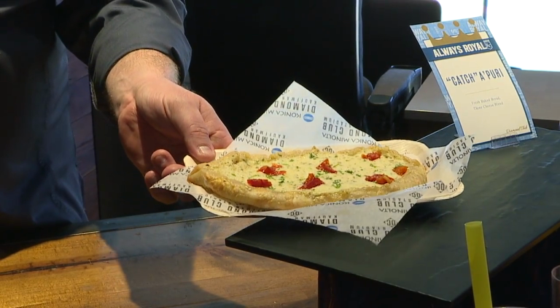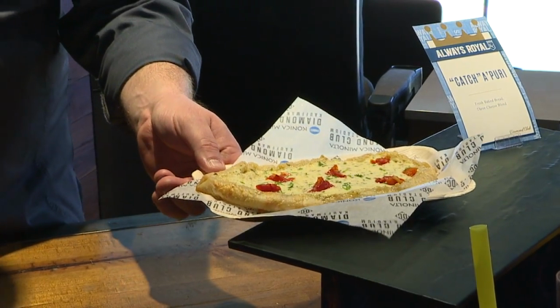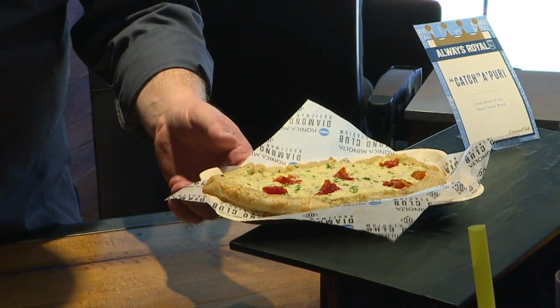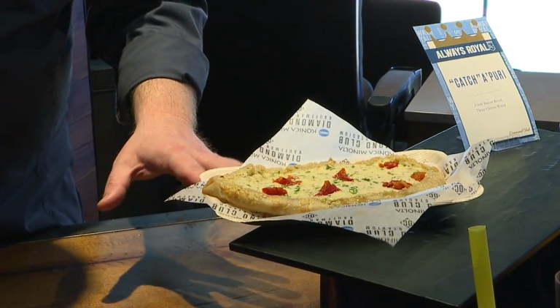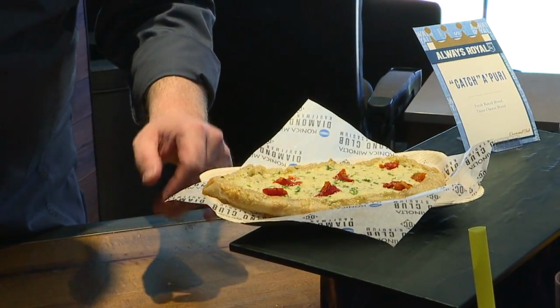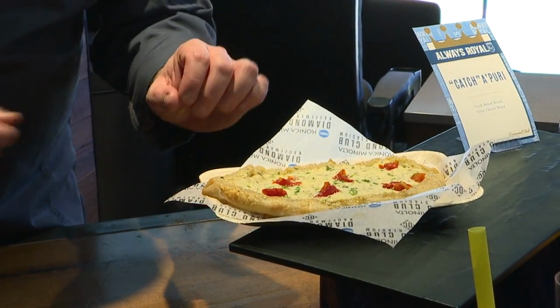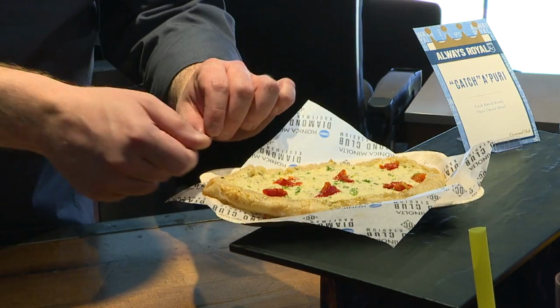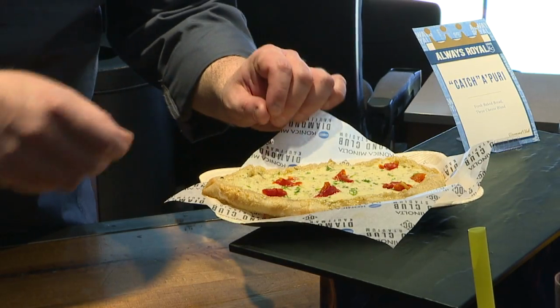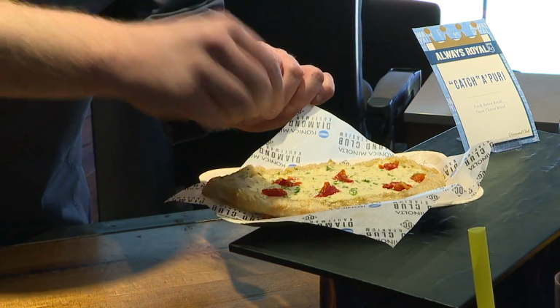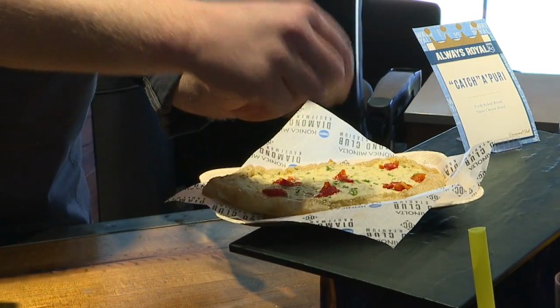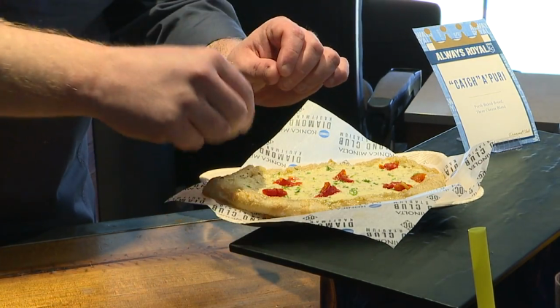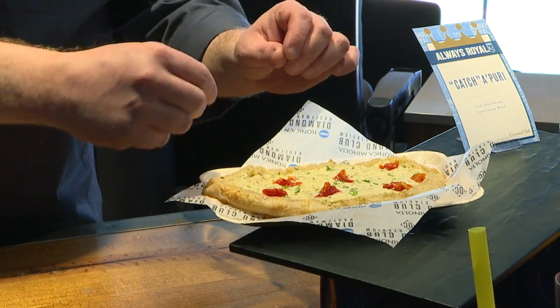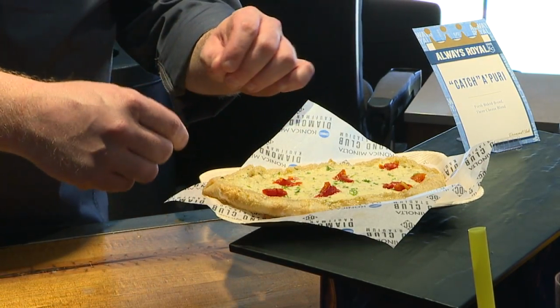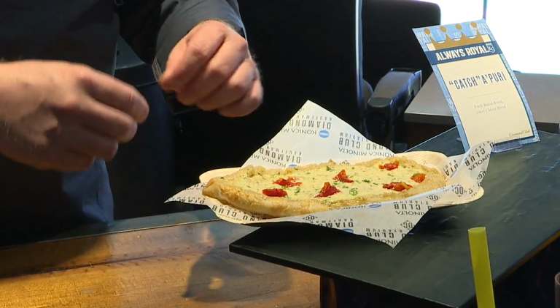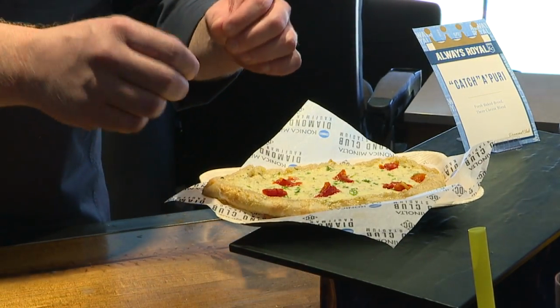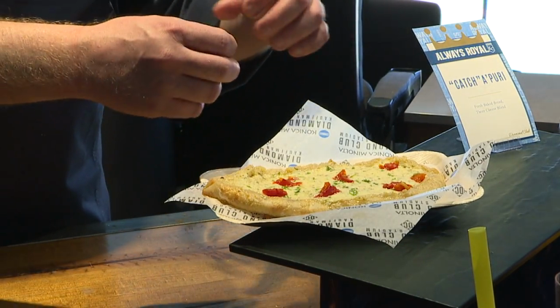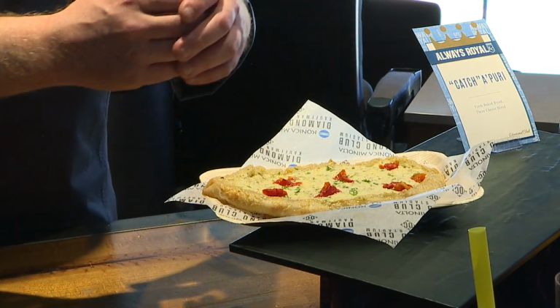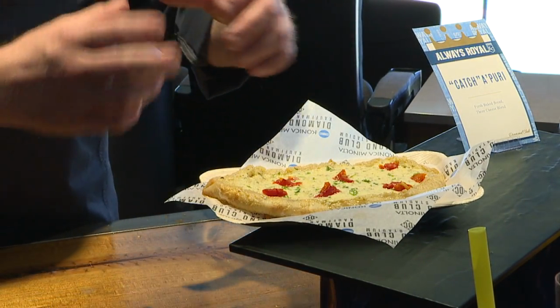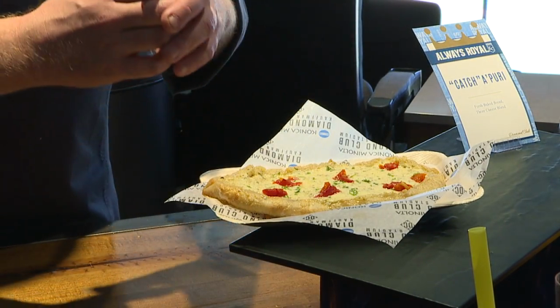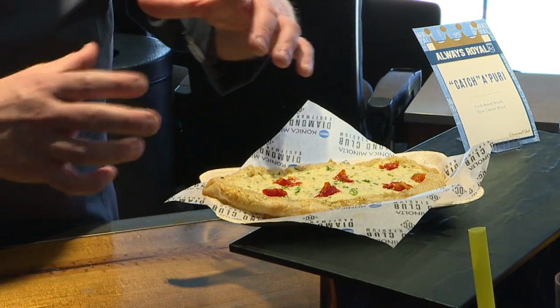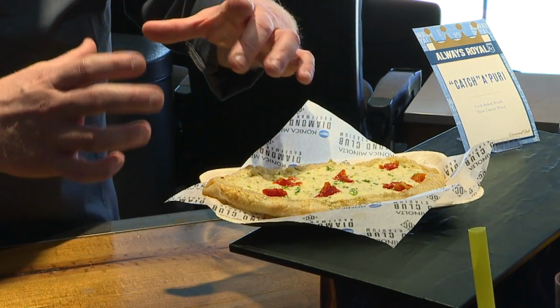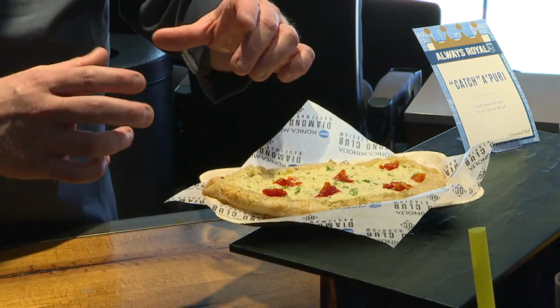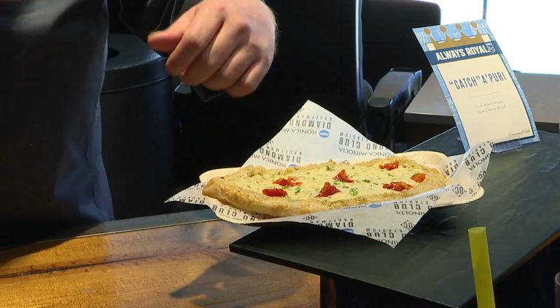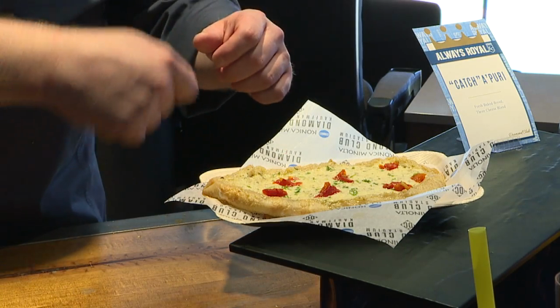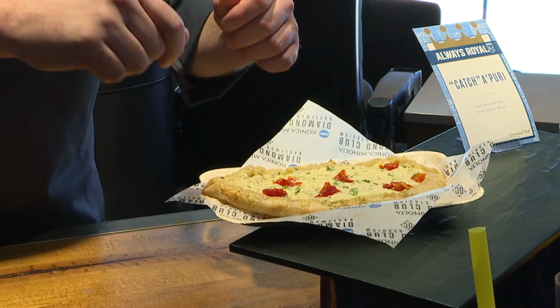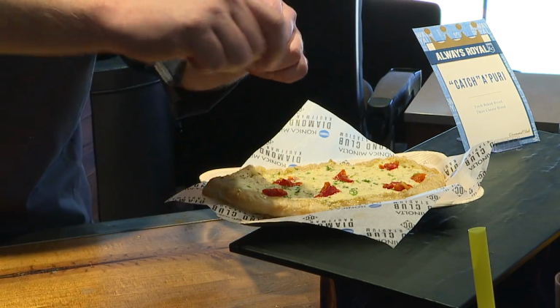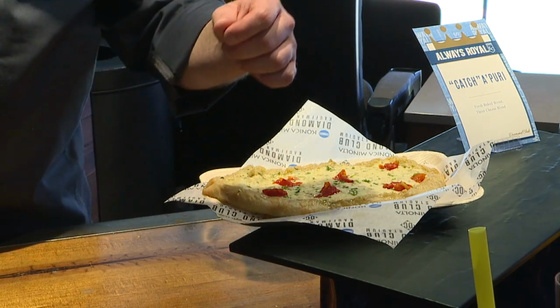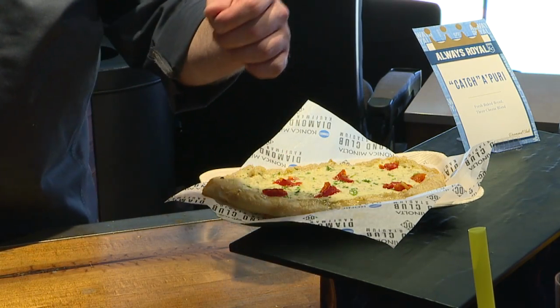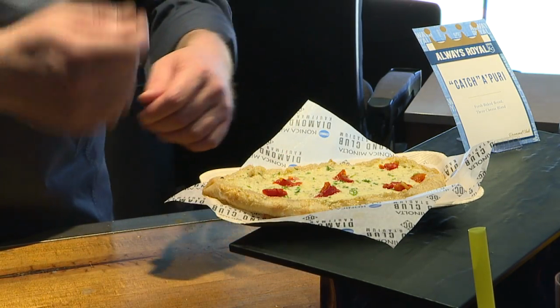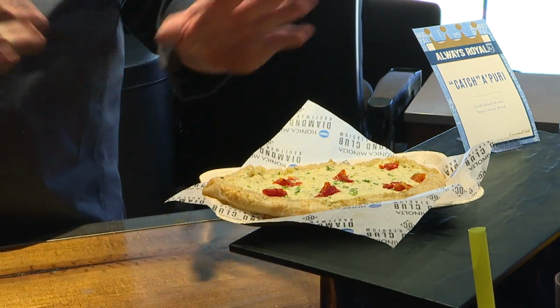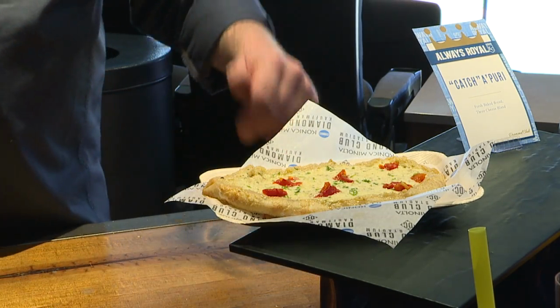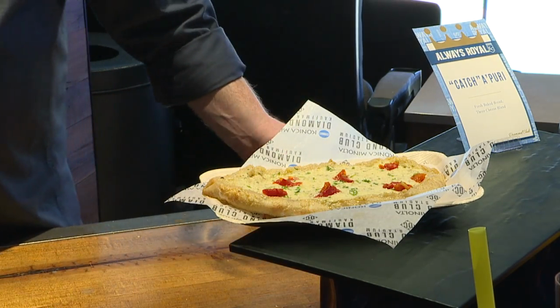It's pretty much a fondue boat. You can pull it apart and dip into it, so it's not just a mass of melted cheese. It's actually gooey, and it'll lift up, and you can share it with the table.